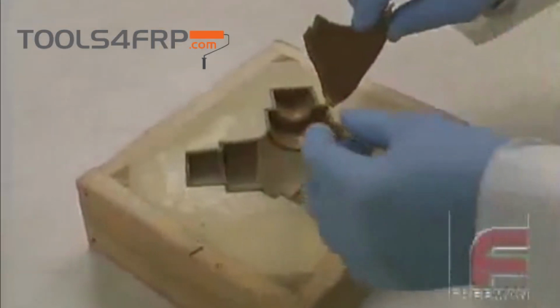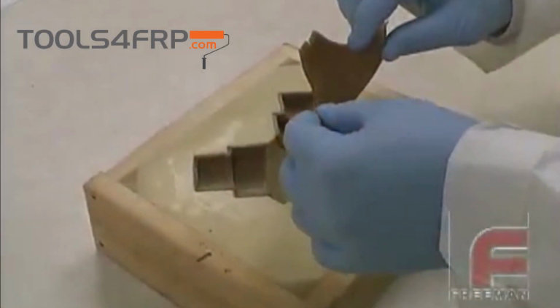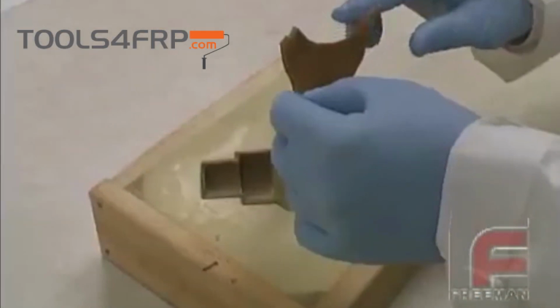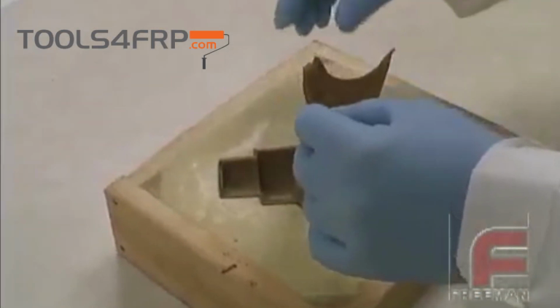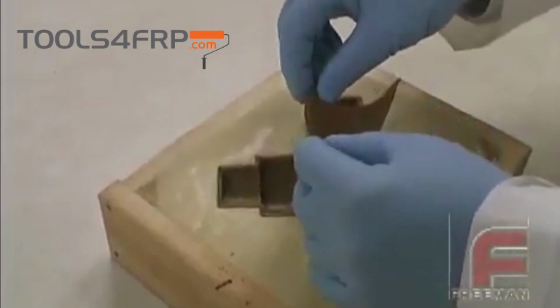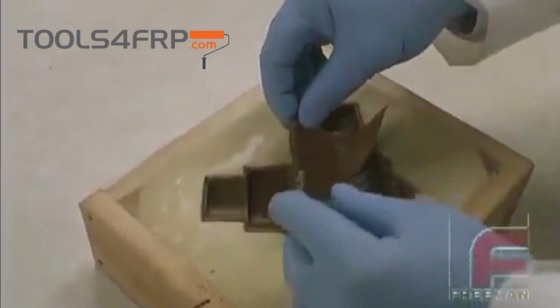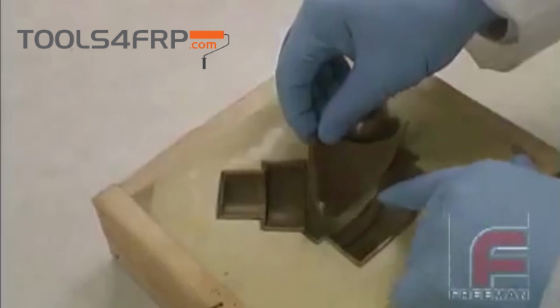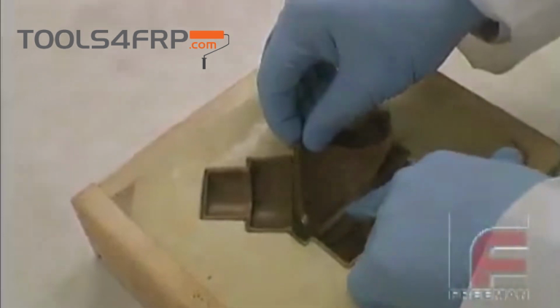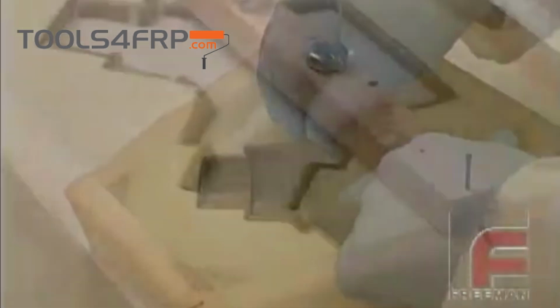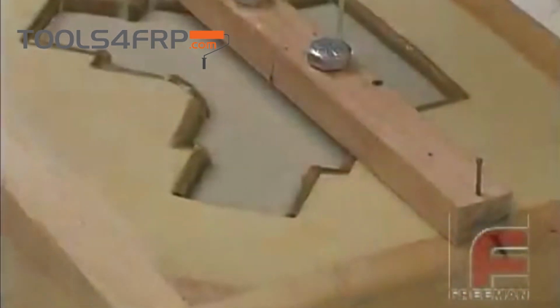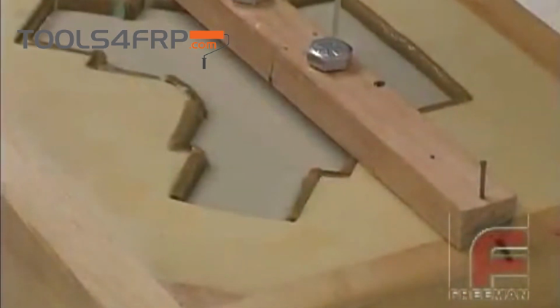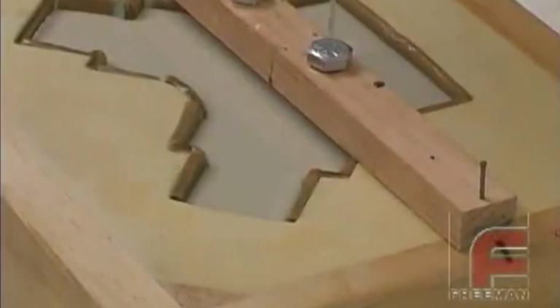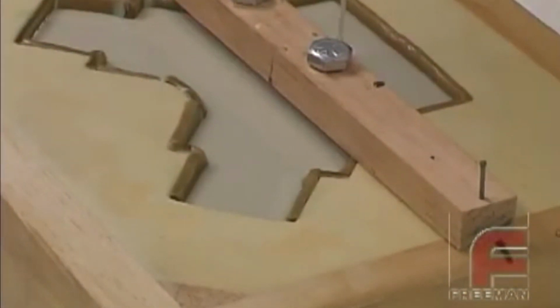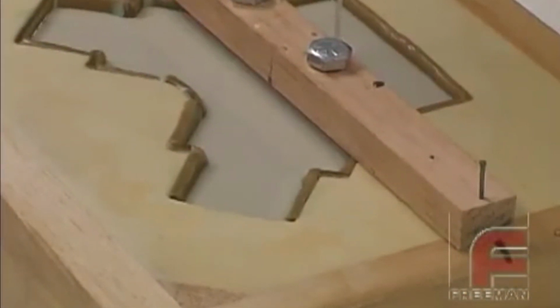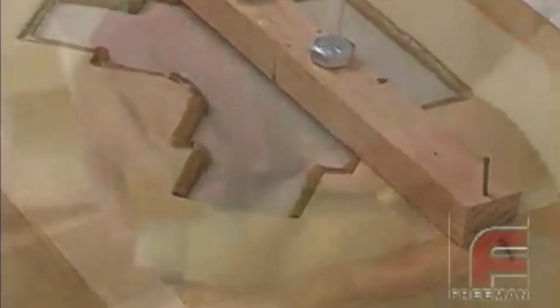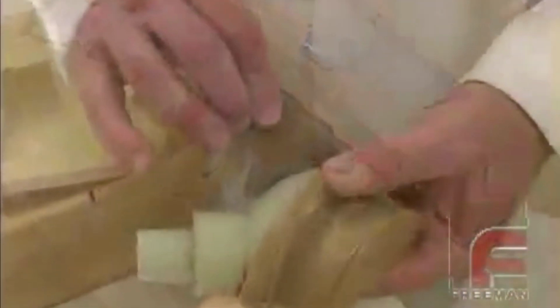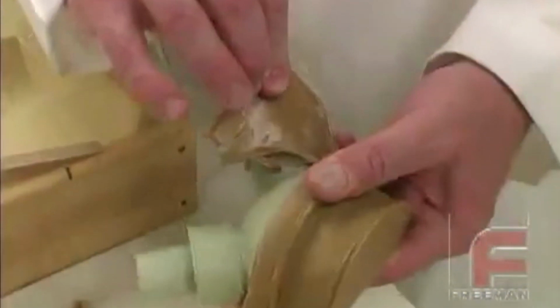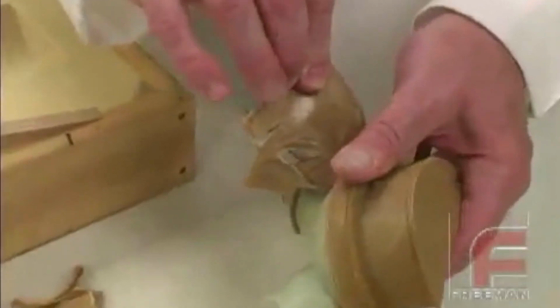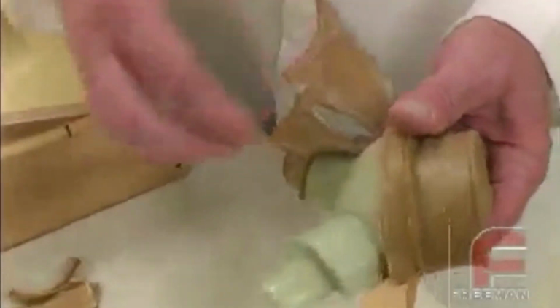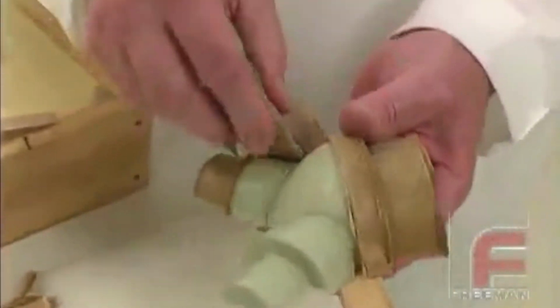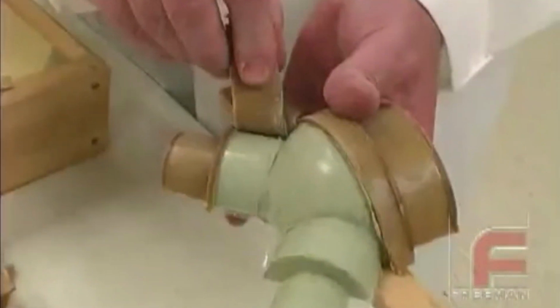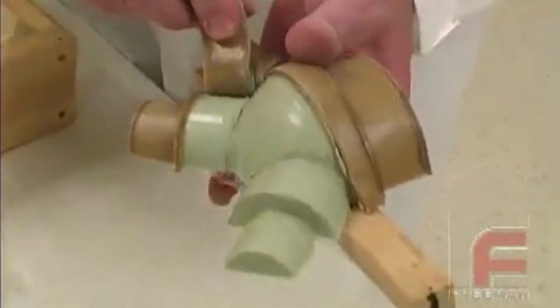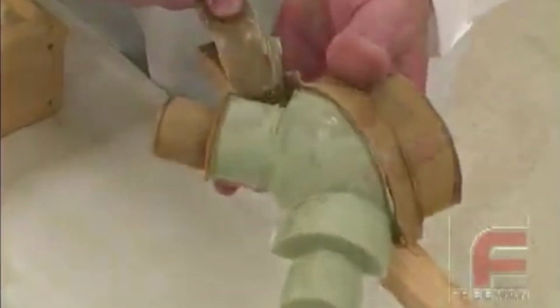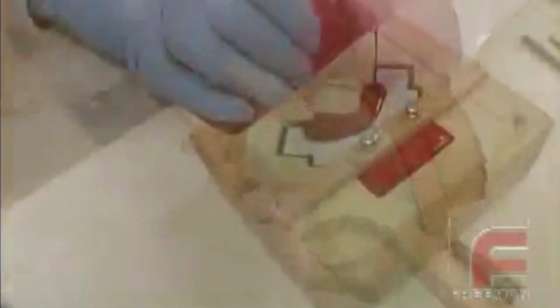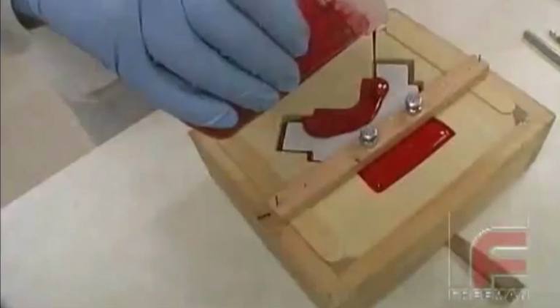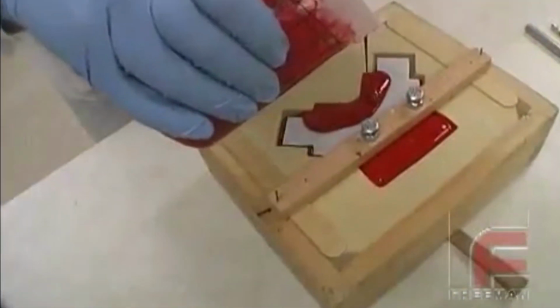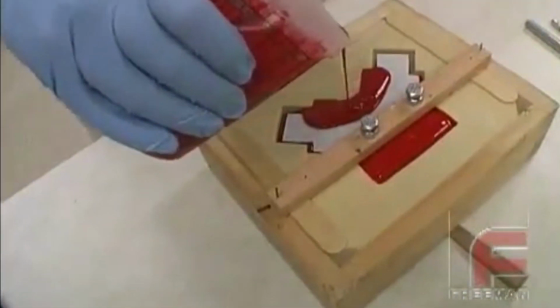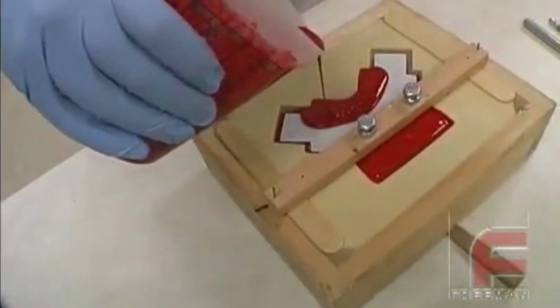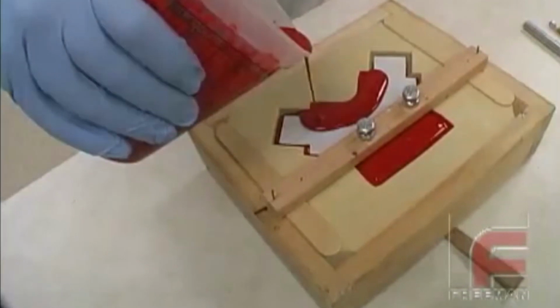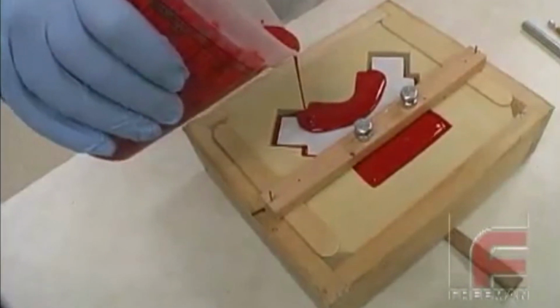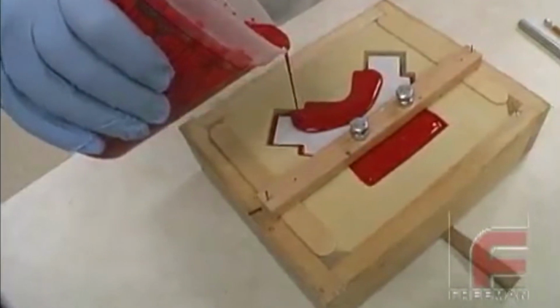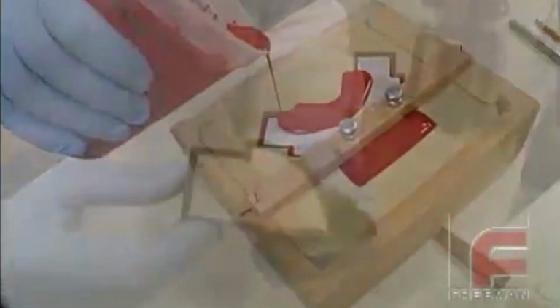And finally, rounding off the wide range of applications, sheet wax plays a crucial role in the surface casting process, enabling the creation of a uniform layer of abrasion-resistant or impact-resistant elastomers around a lighter, less expensive core material.